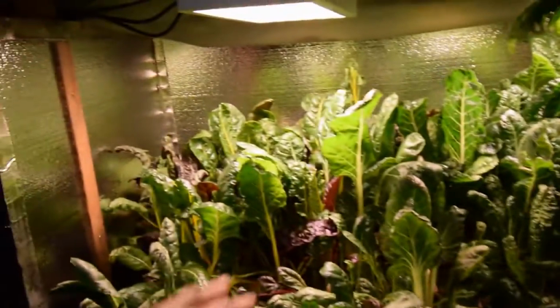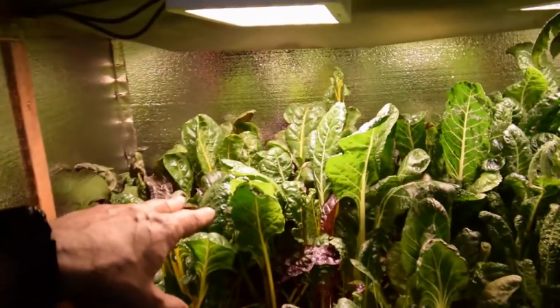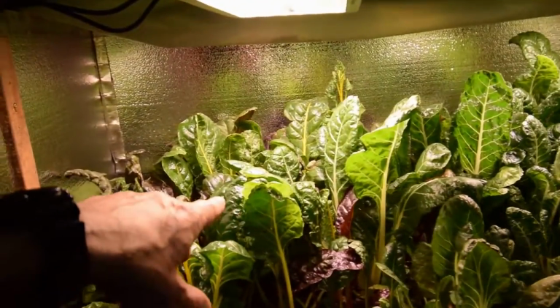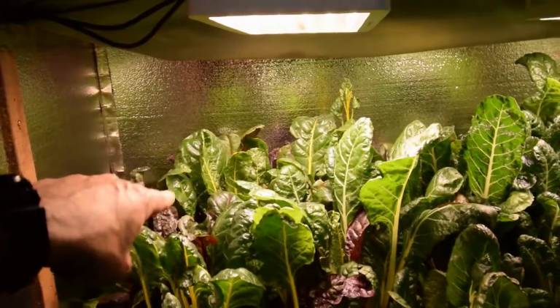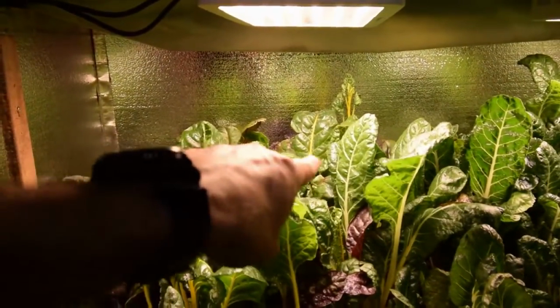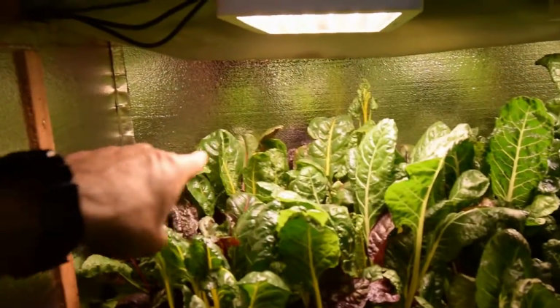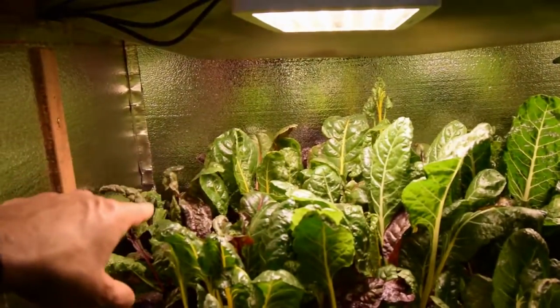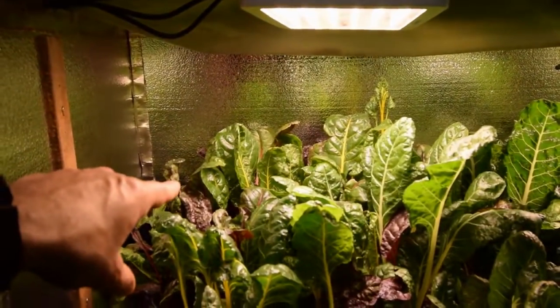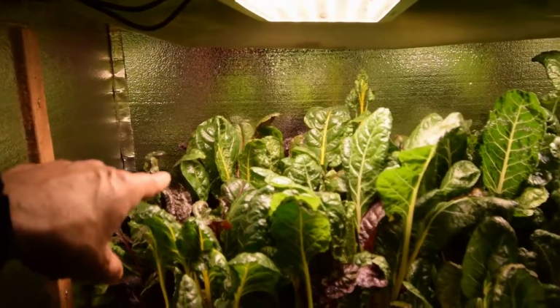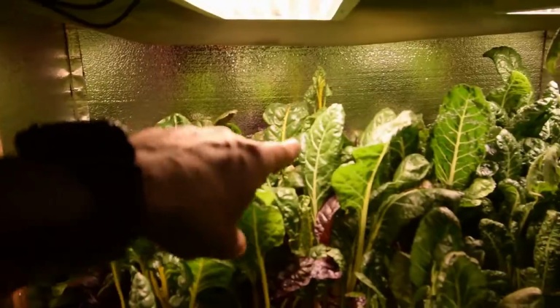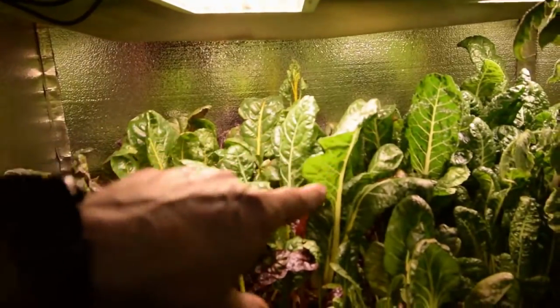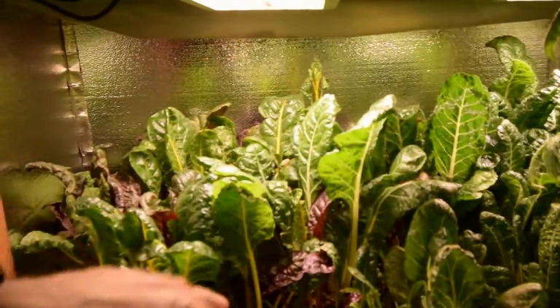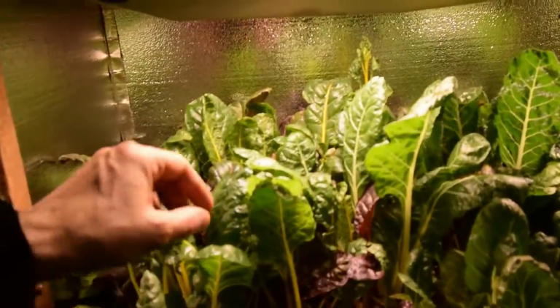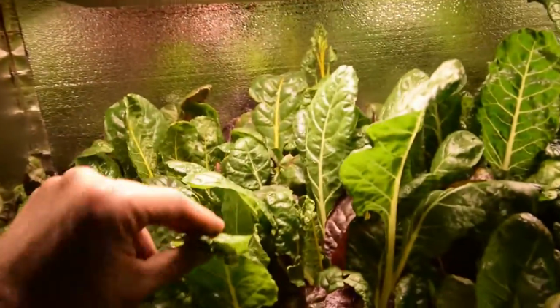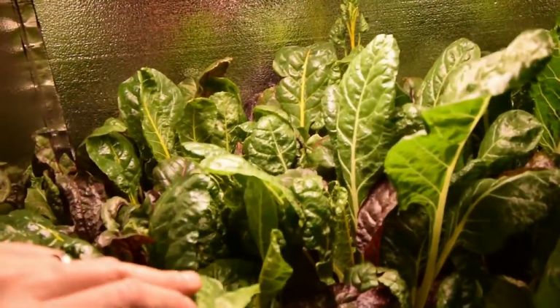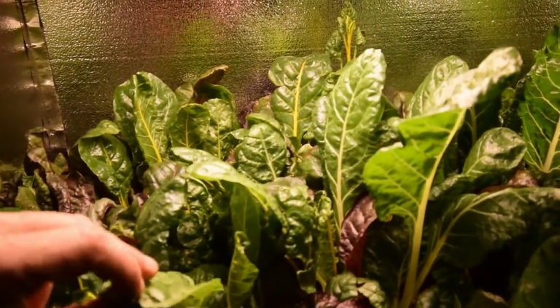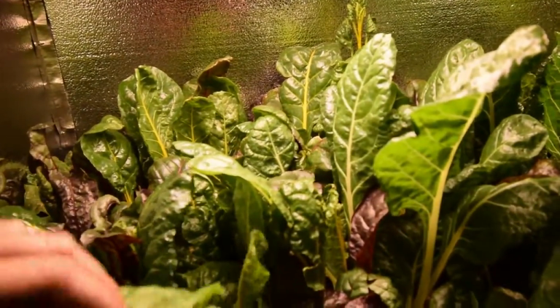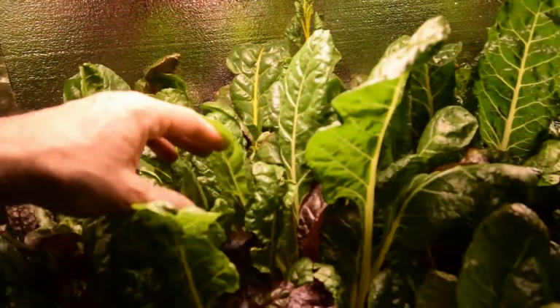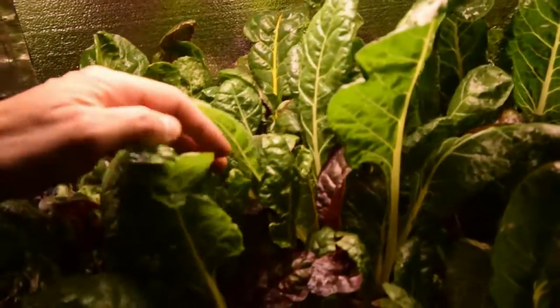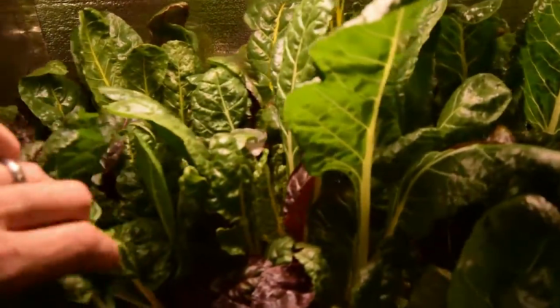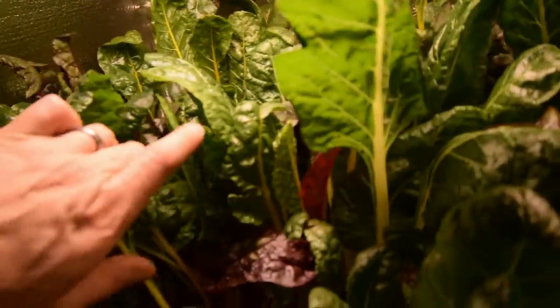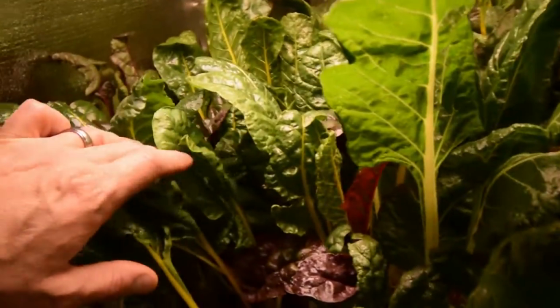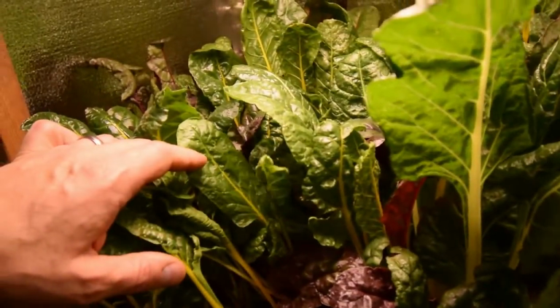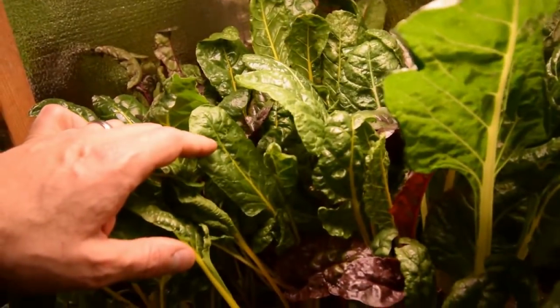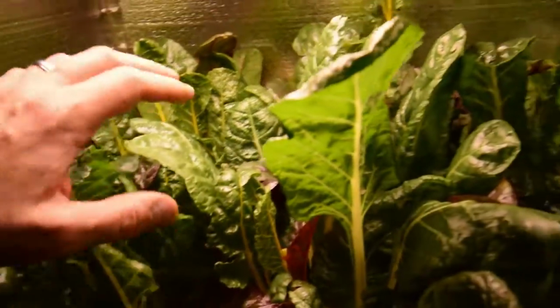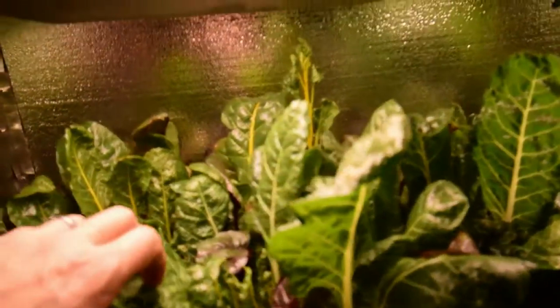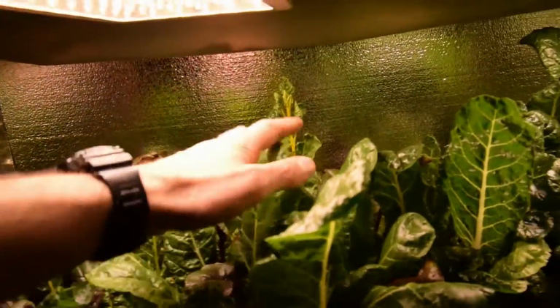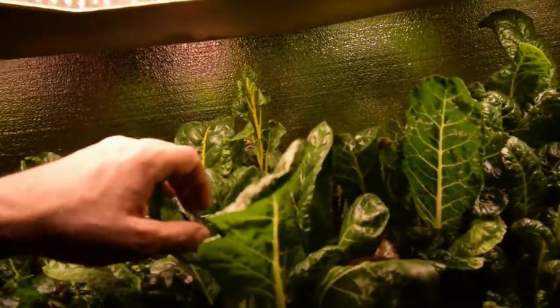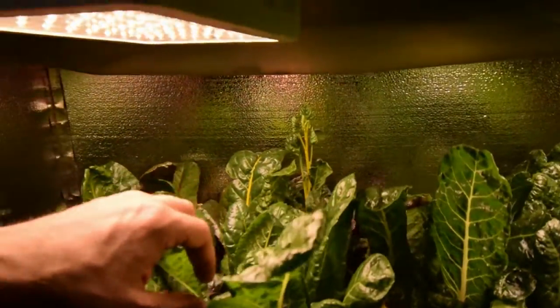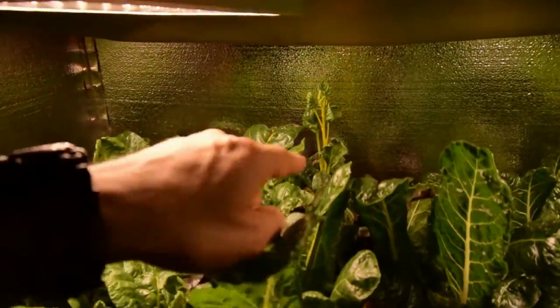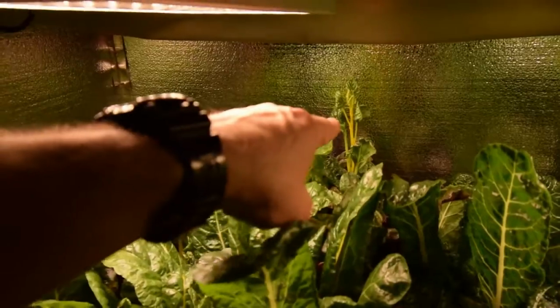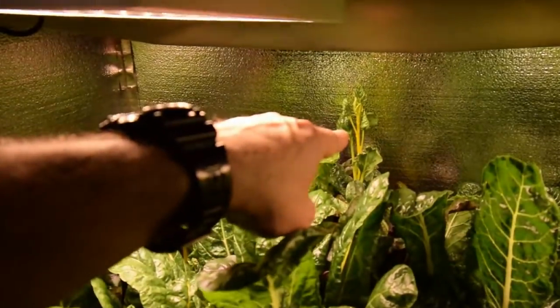The rainbow chard has really taken back off because I put that same fertilizer in here. You can see there's a lot of healthy growth coming up through here — a lot of new leaves that look really nice coming up through there. And there's a couple of really tall ones back there now.